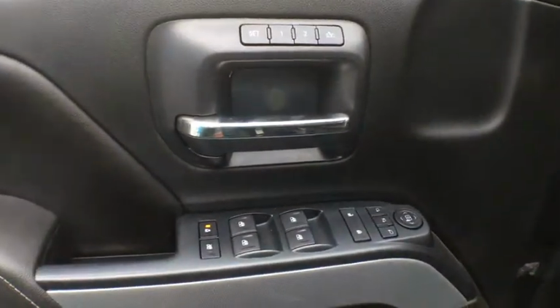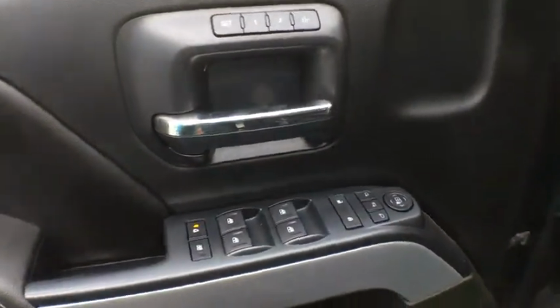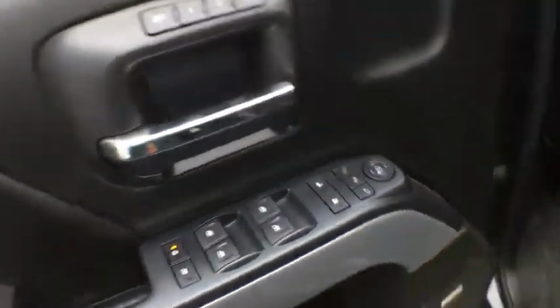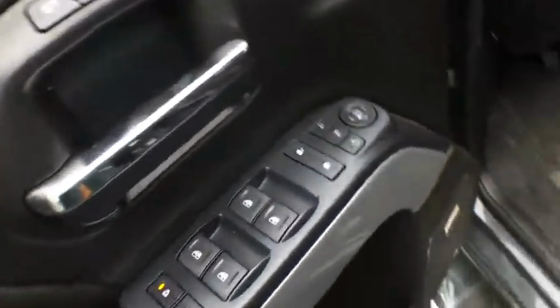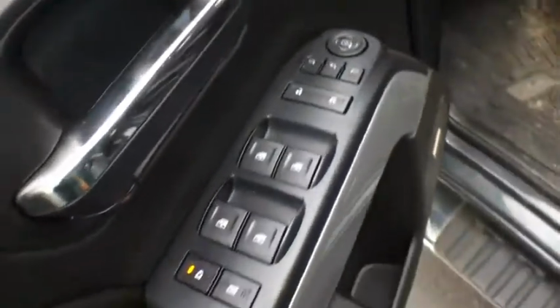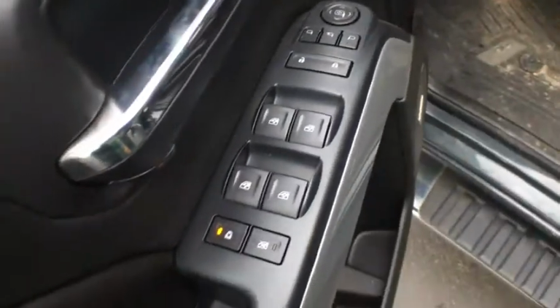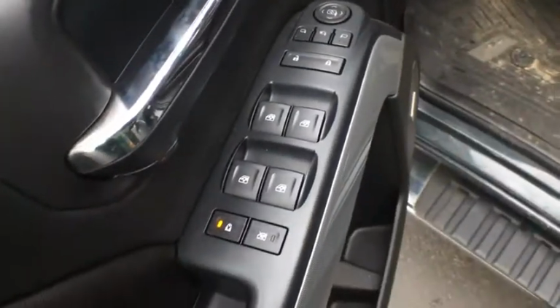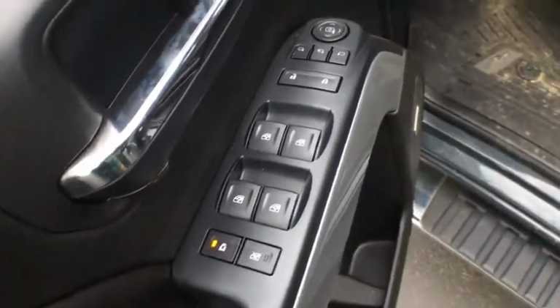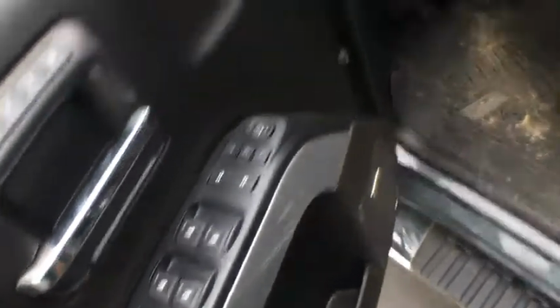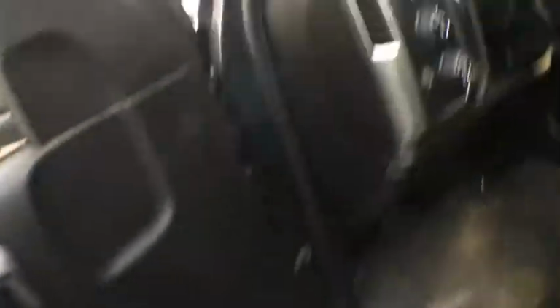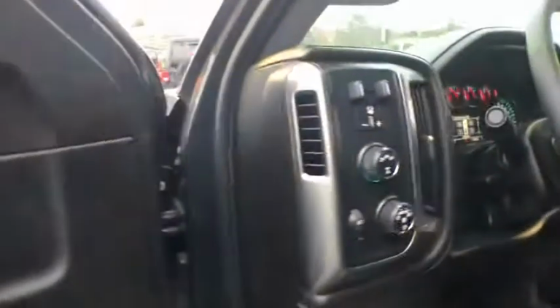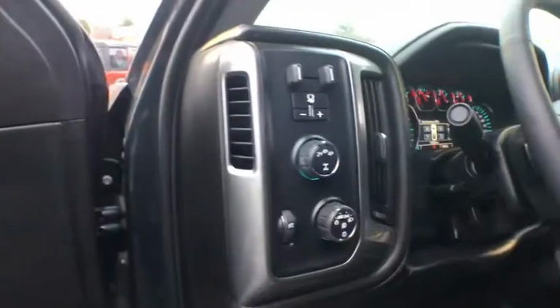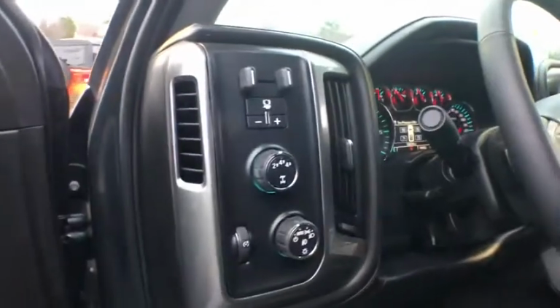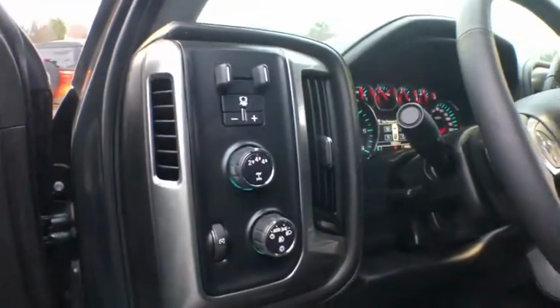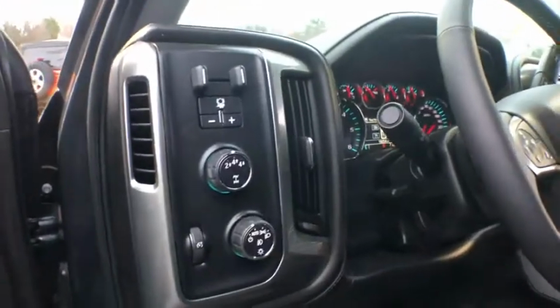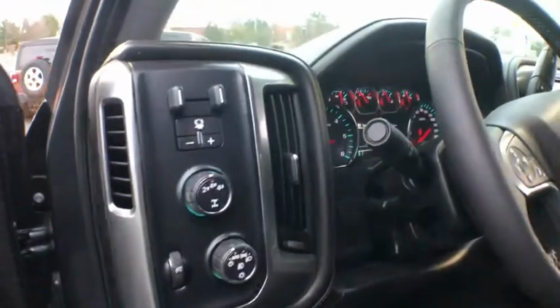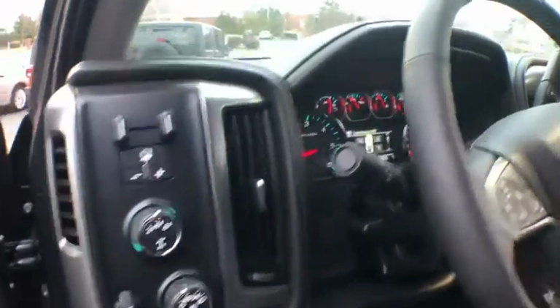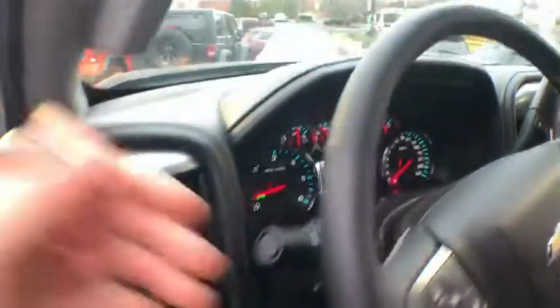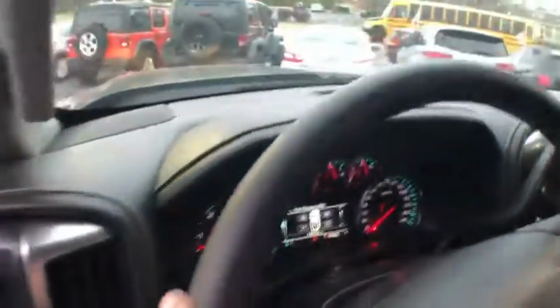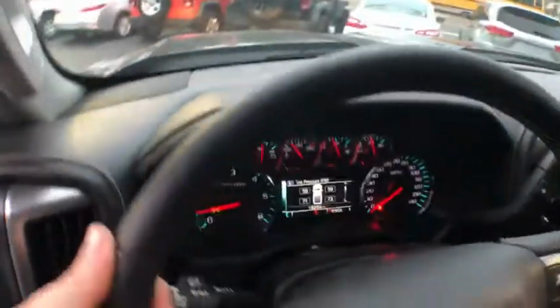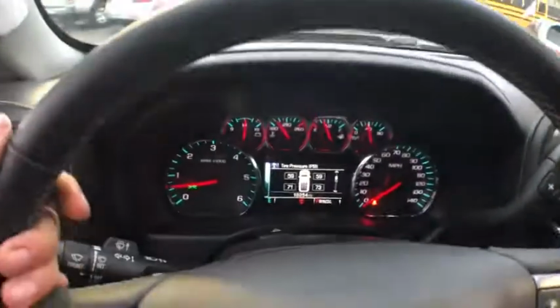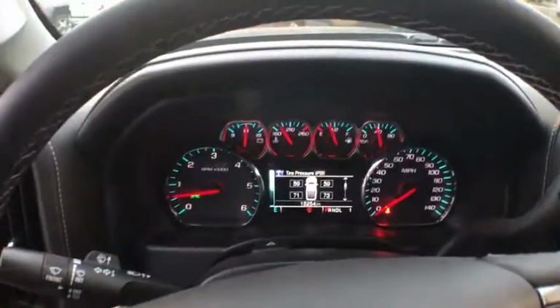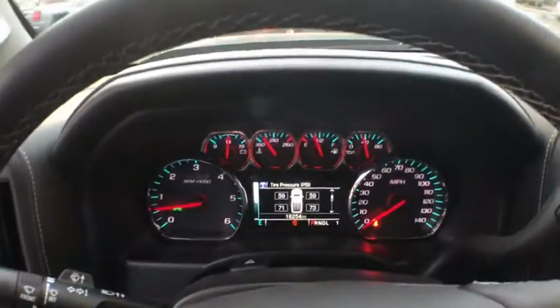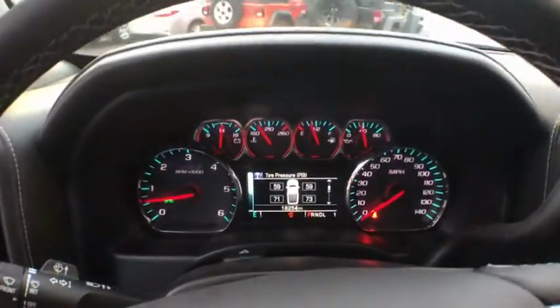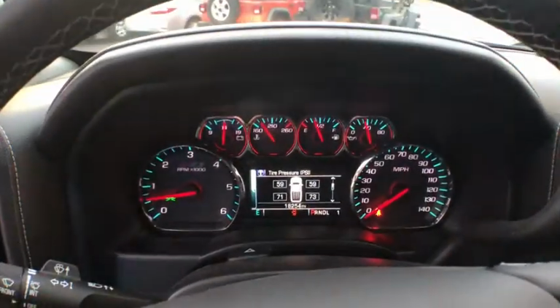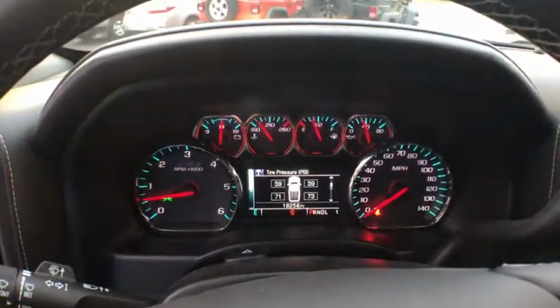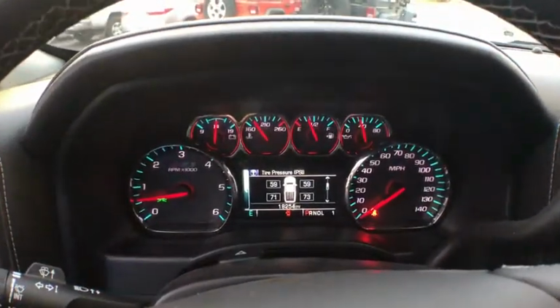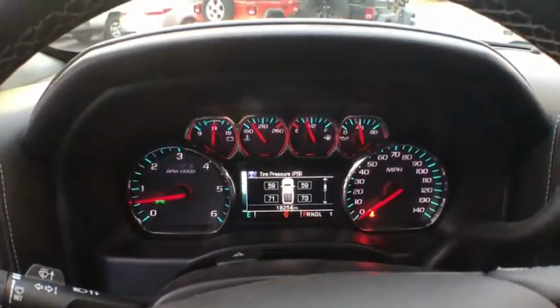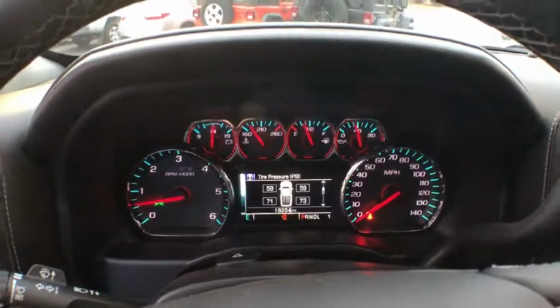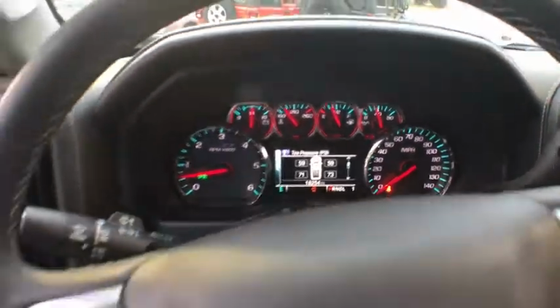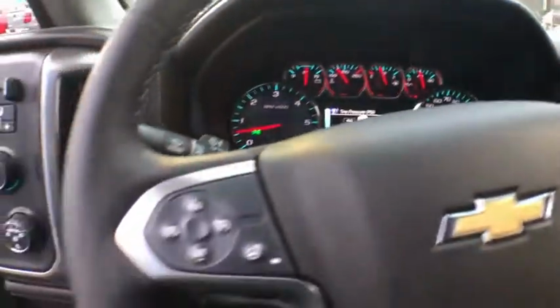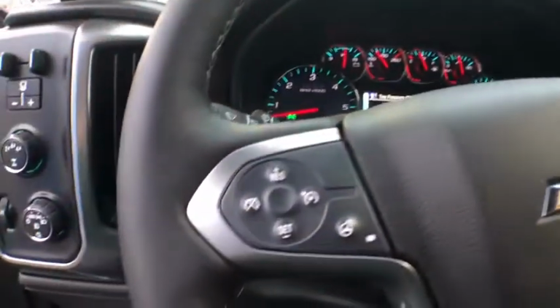Universal garage door opener, center armrest, rear window defroster, security system, power windows, trip computer, fog lights, heated front seats, compass.